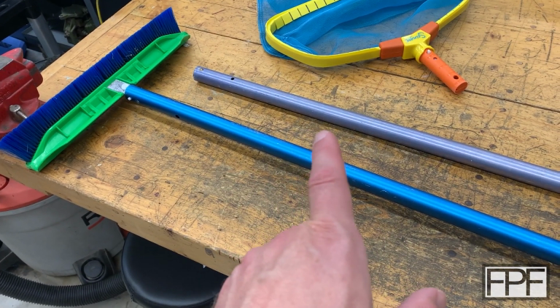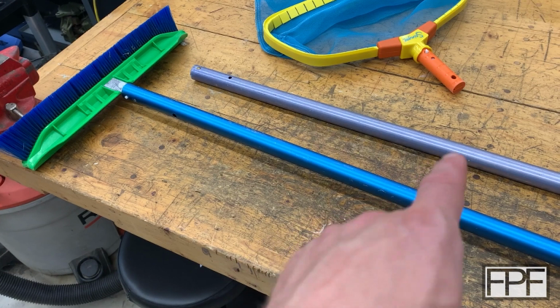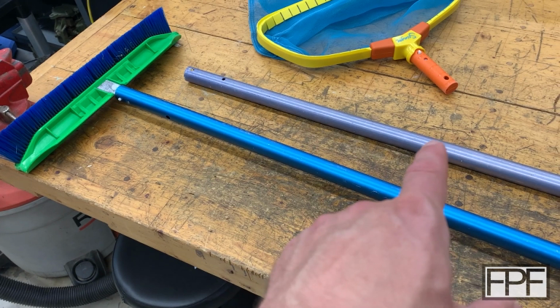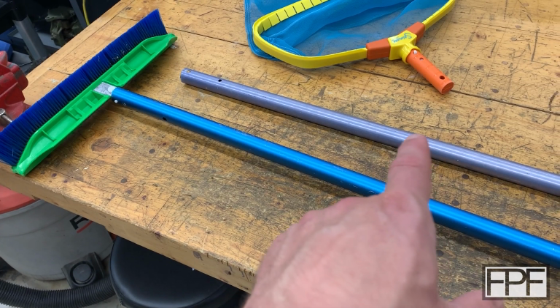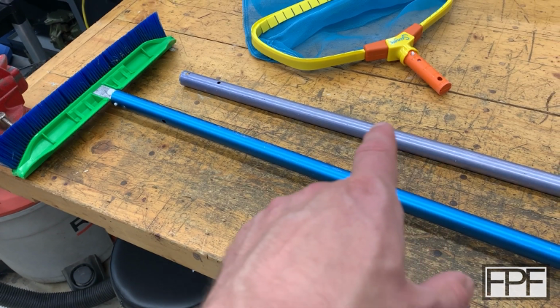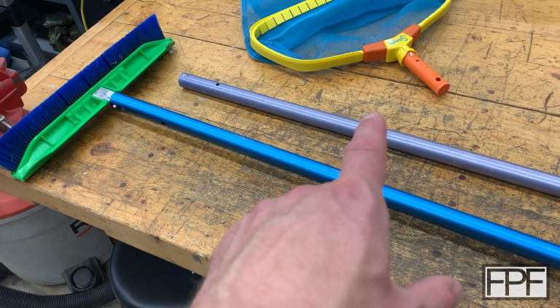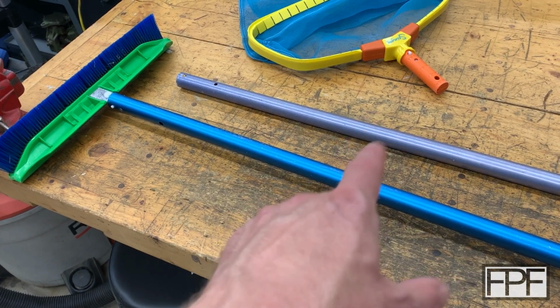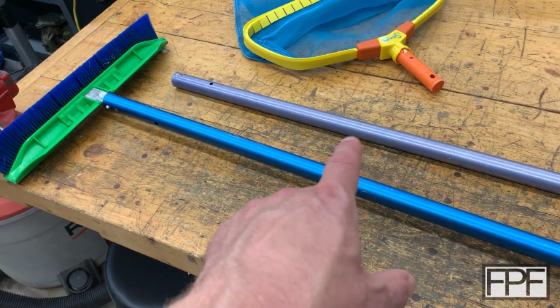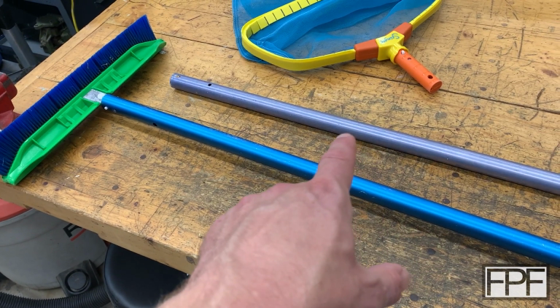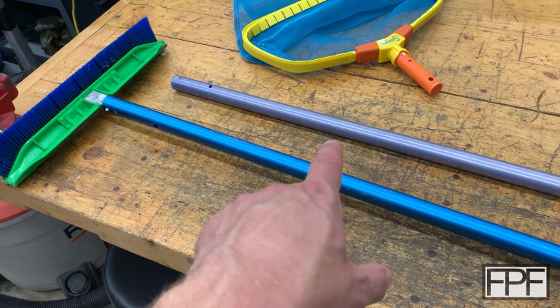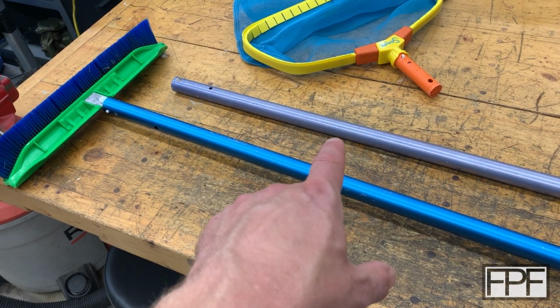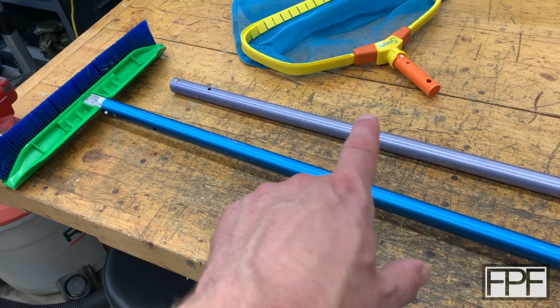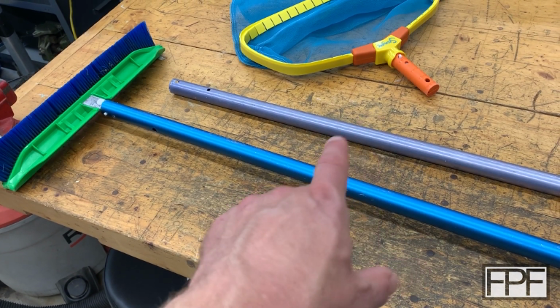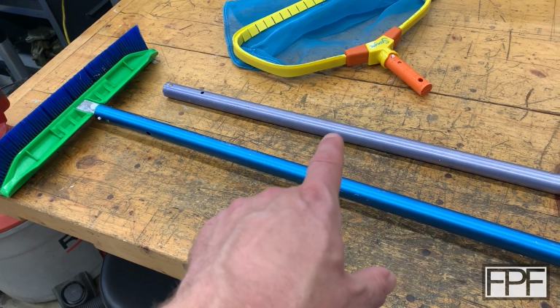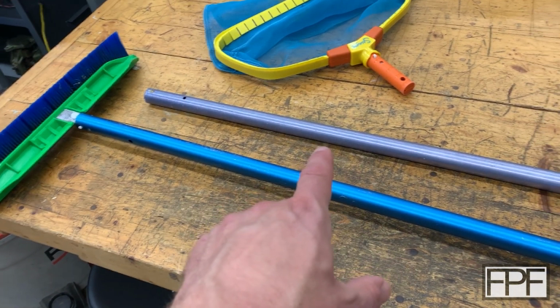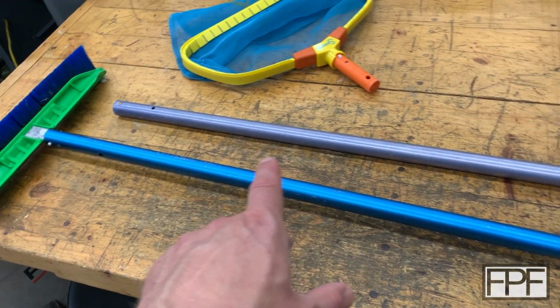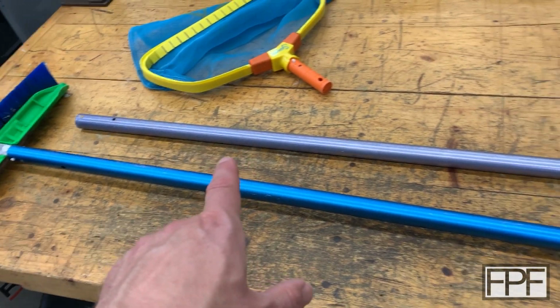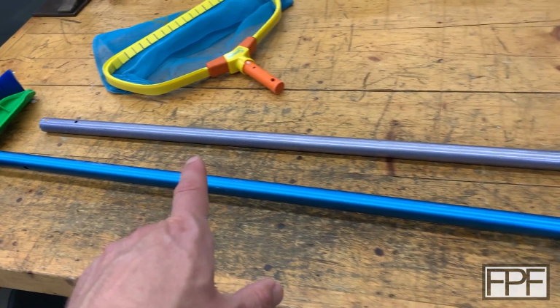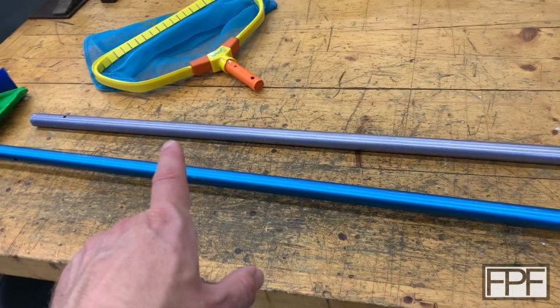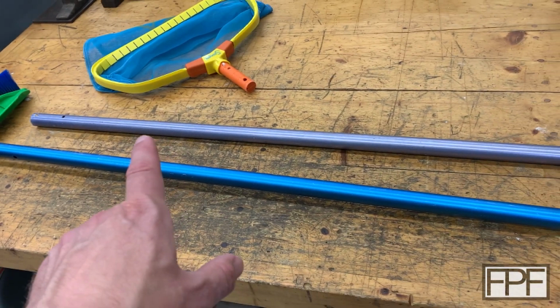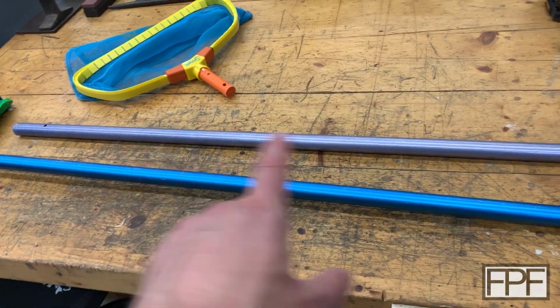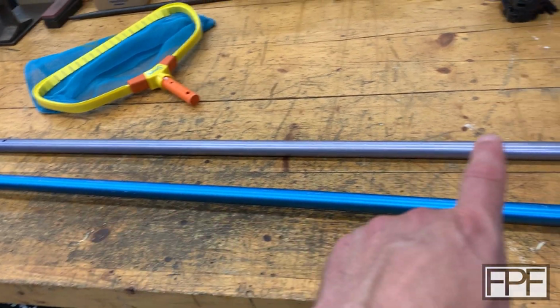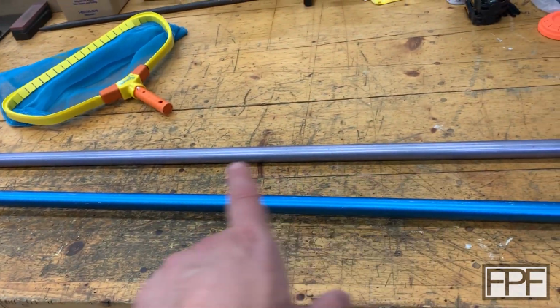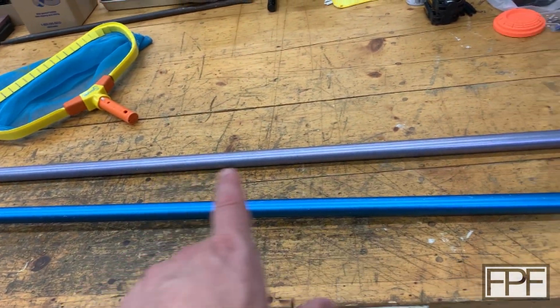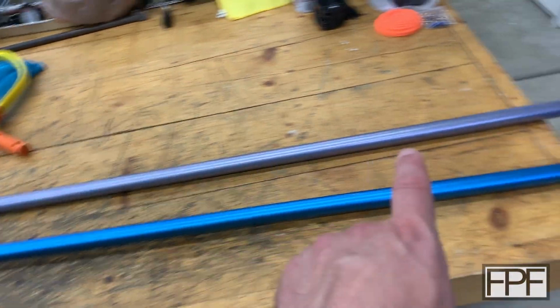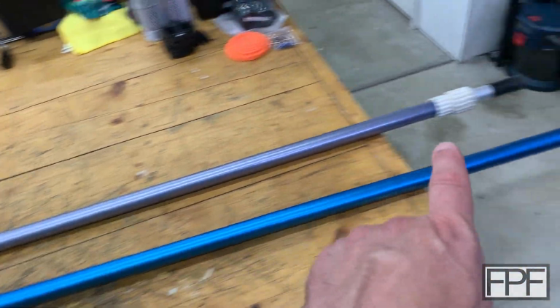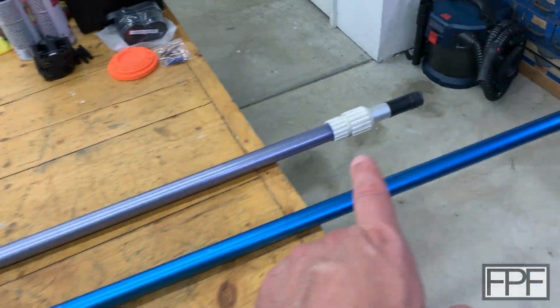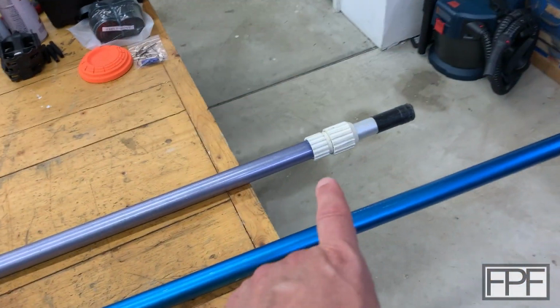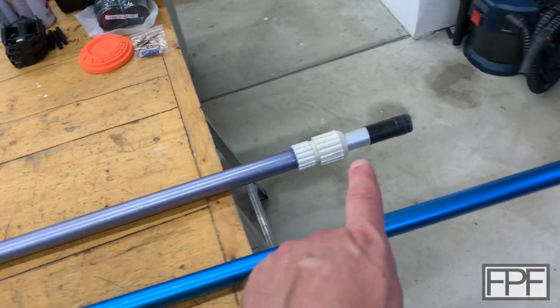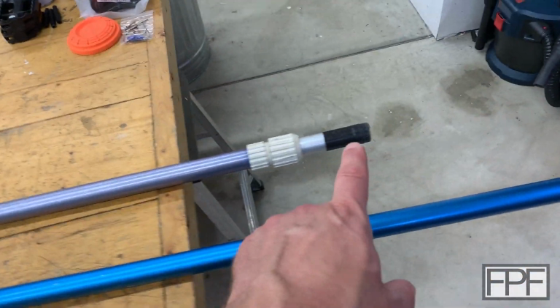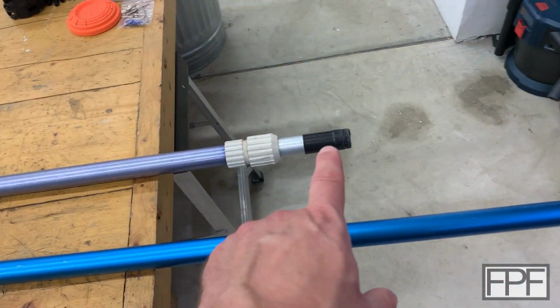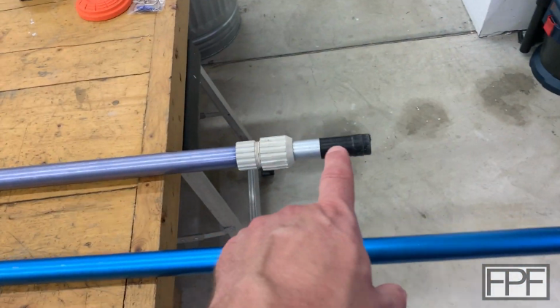I was going to buy another pole, and I saw this one in someone's garbage pile, pulled over, grabbed it. It's not bent, it still locks, but it was missing the handle.